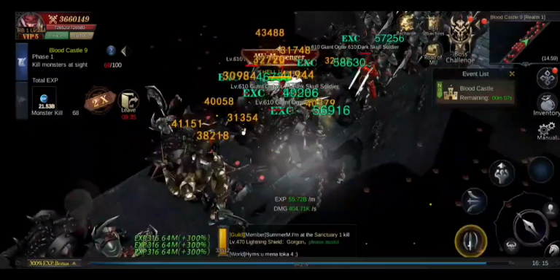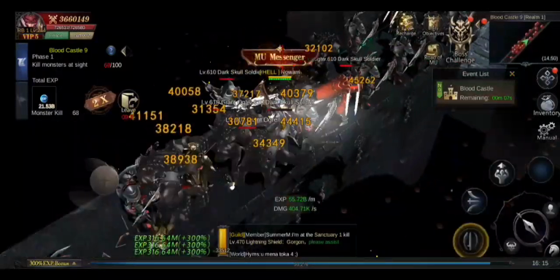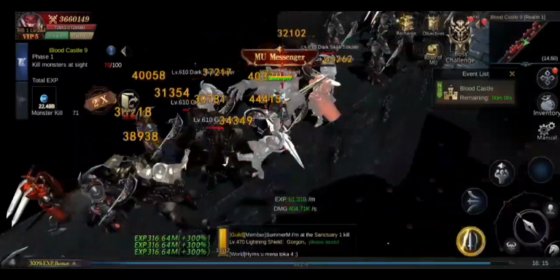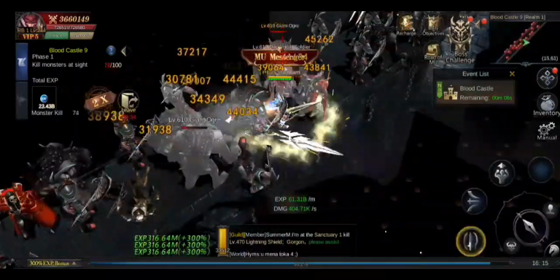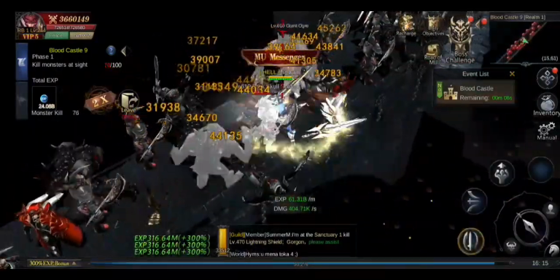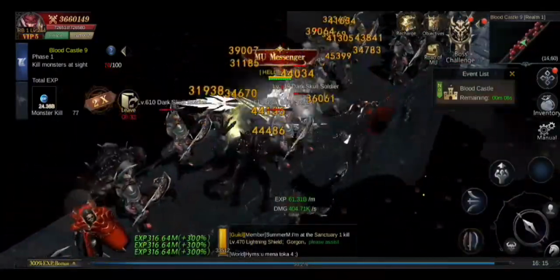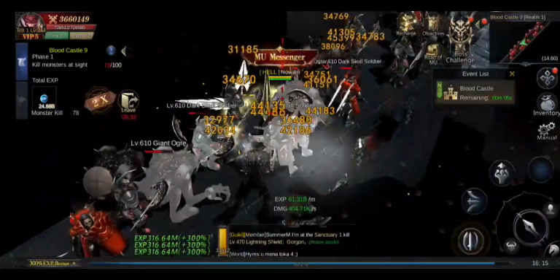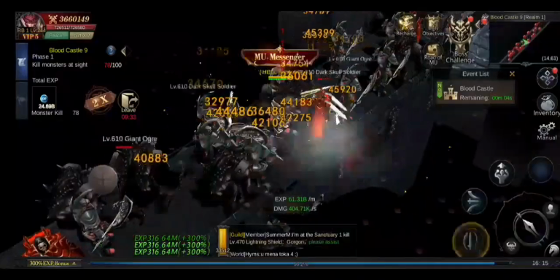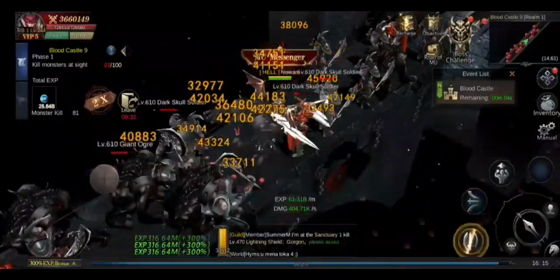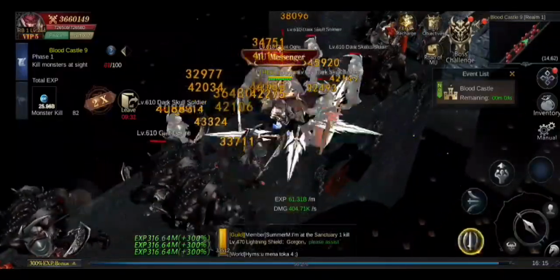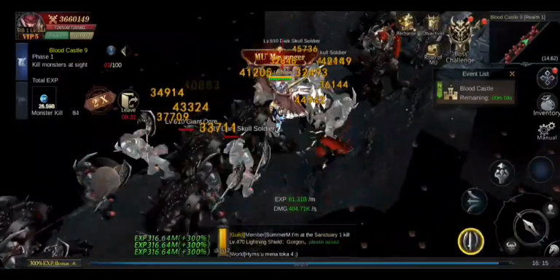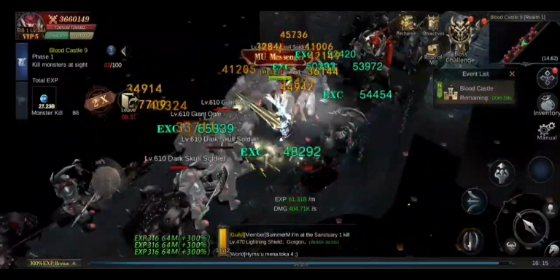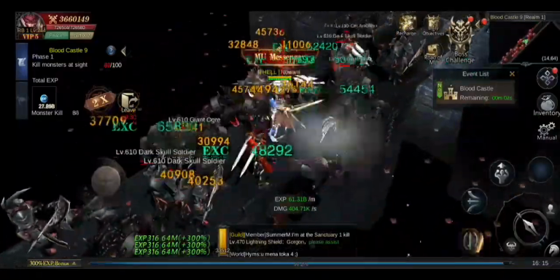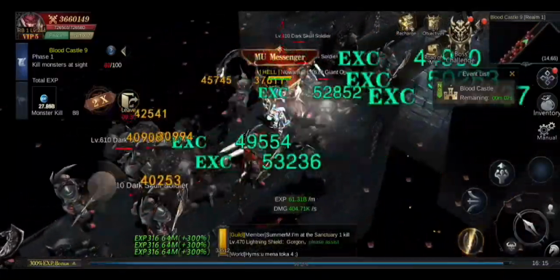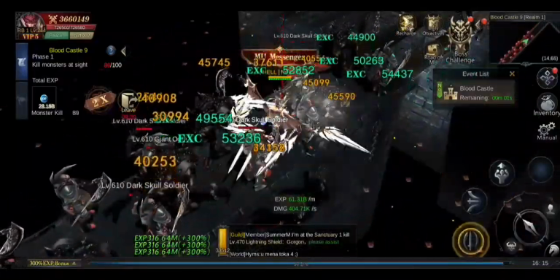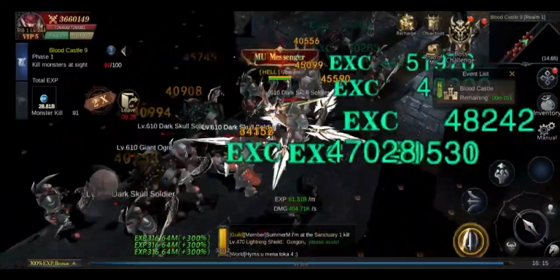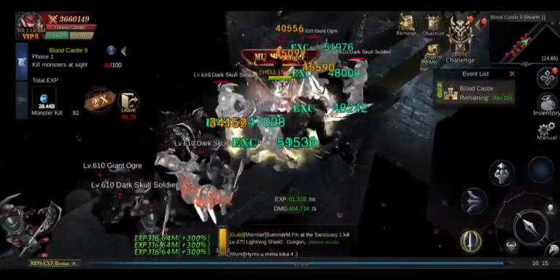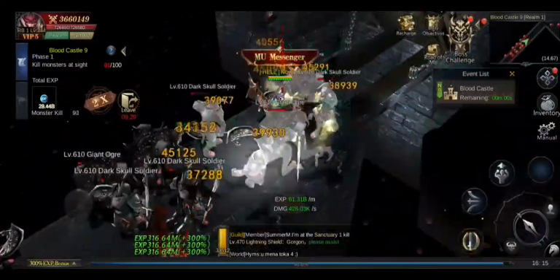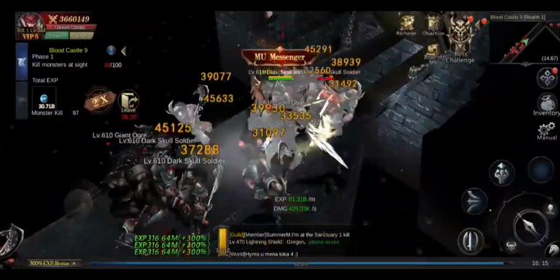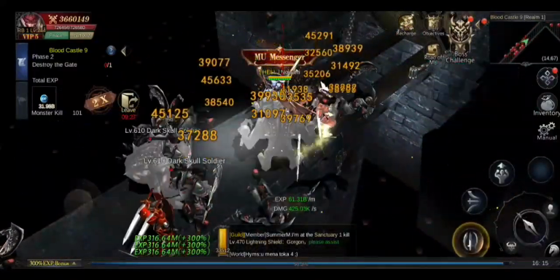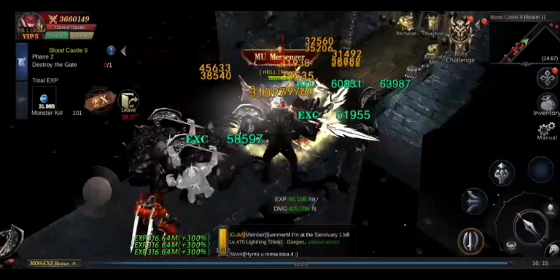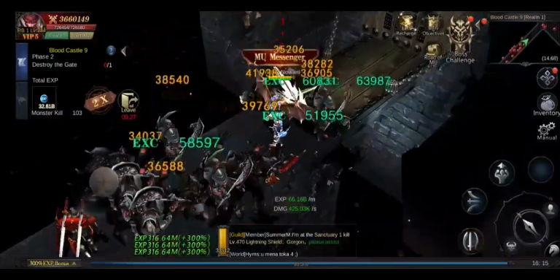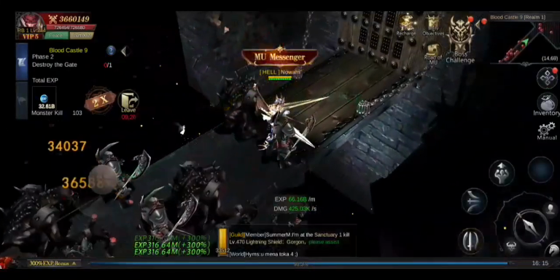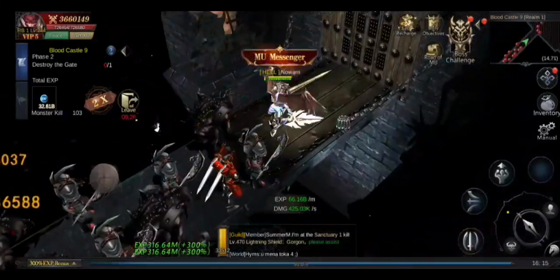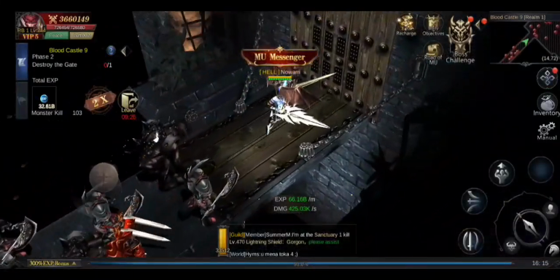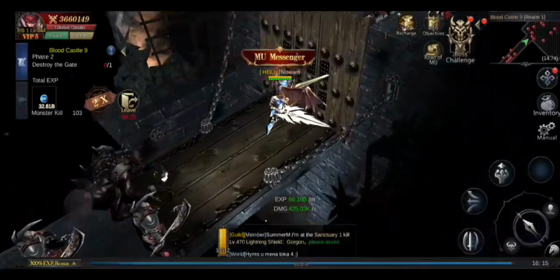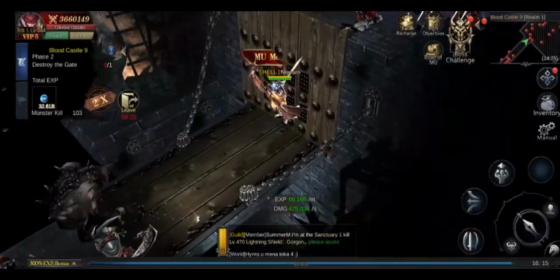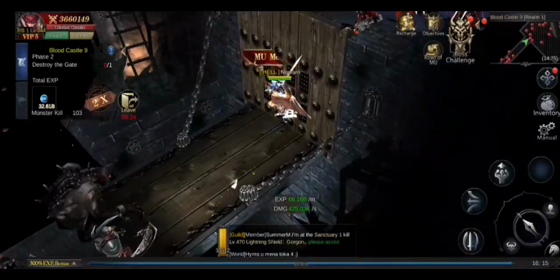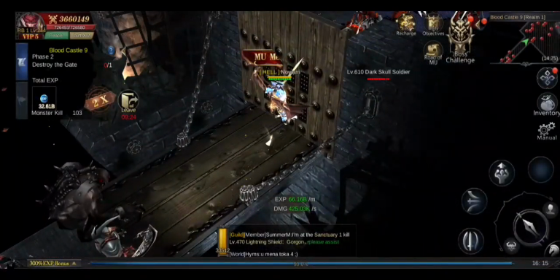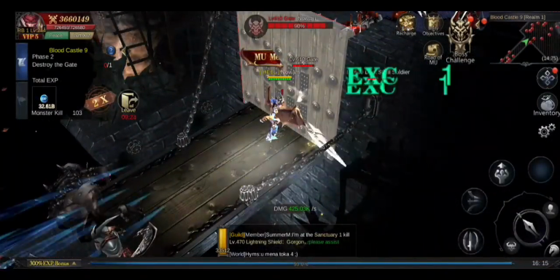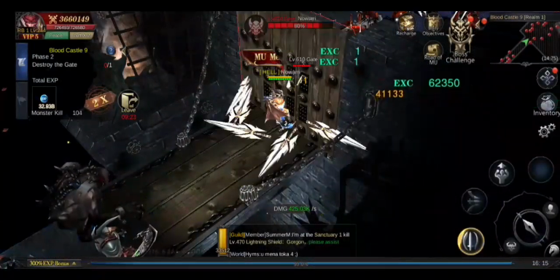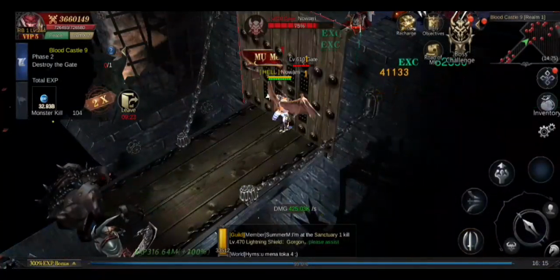I move at the door — sometimes I kill more depending on how fast I click — and now I can already attack the door. I just auto attack it.